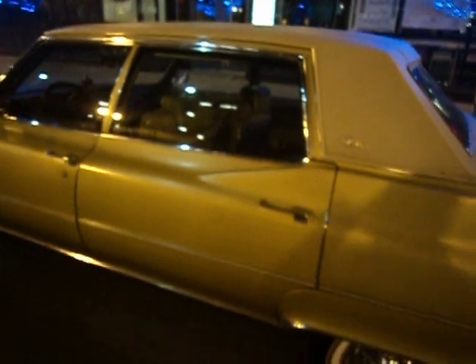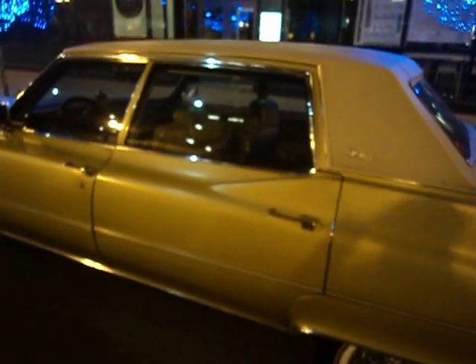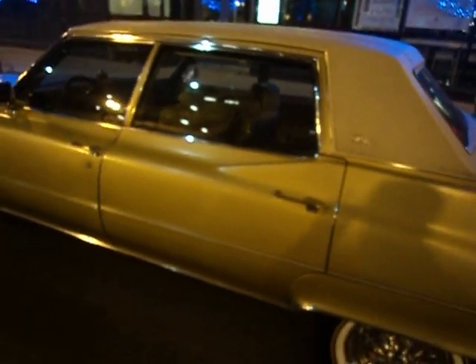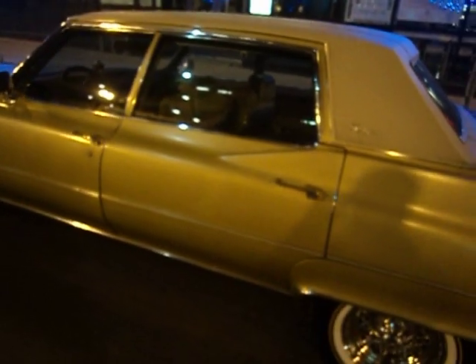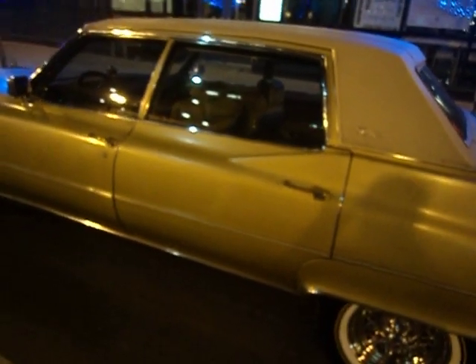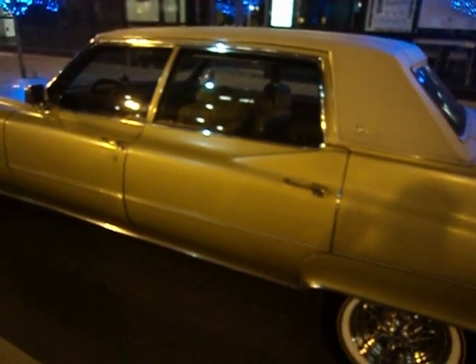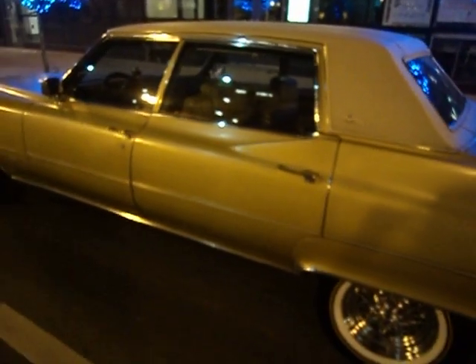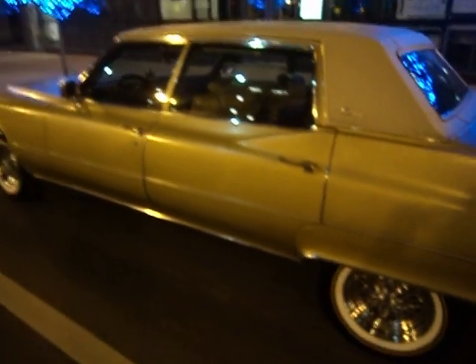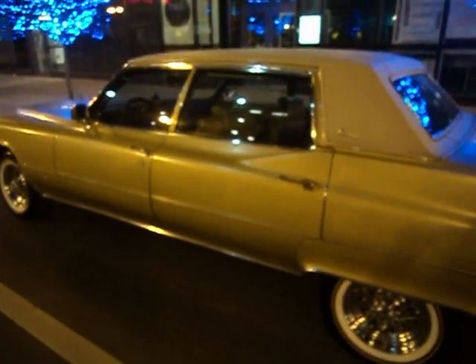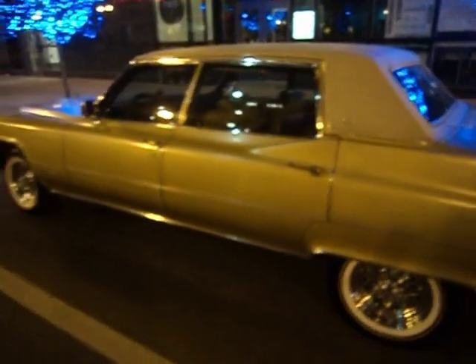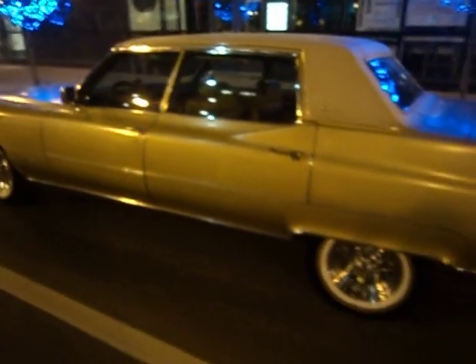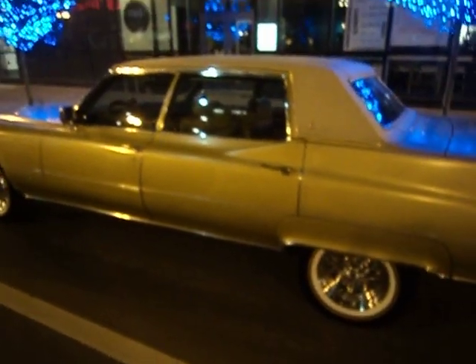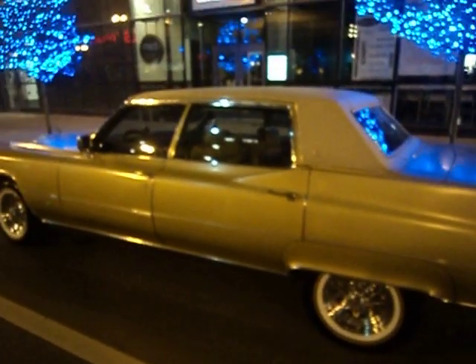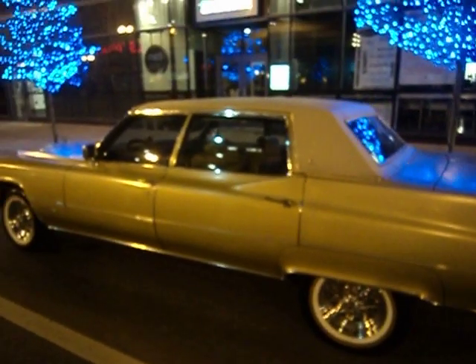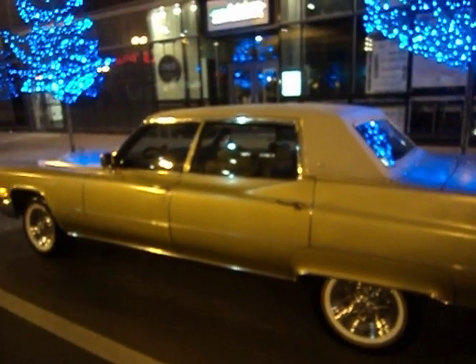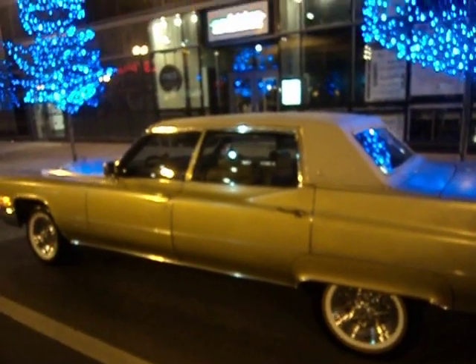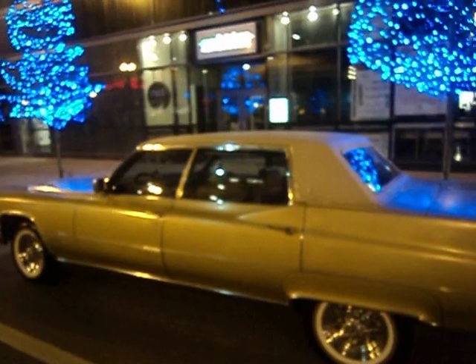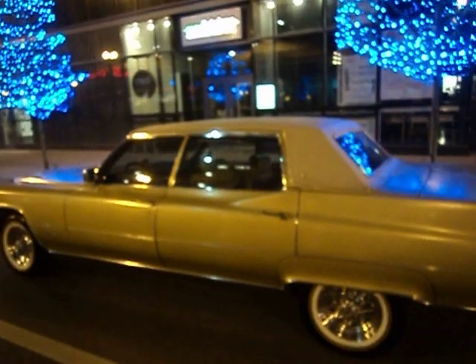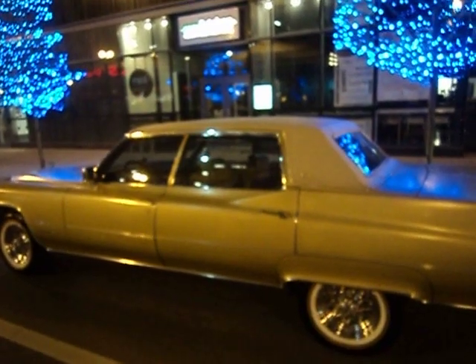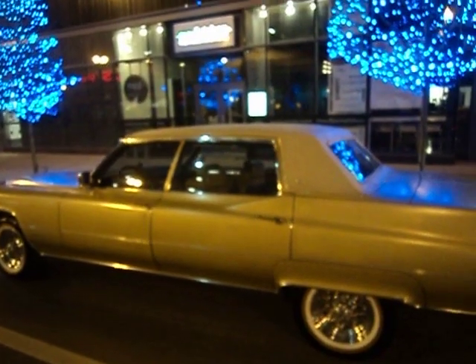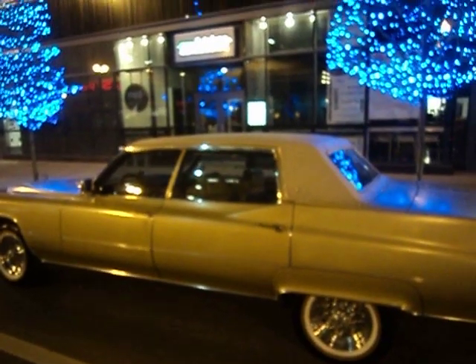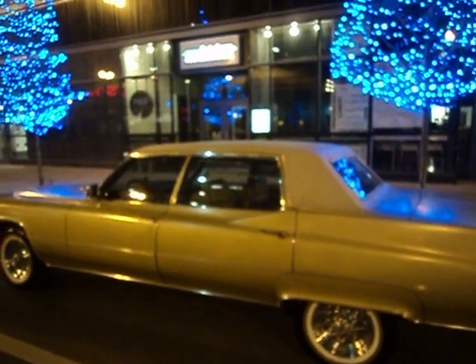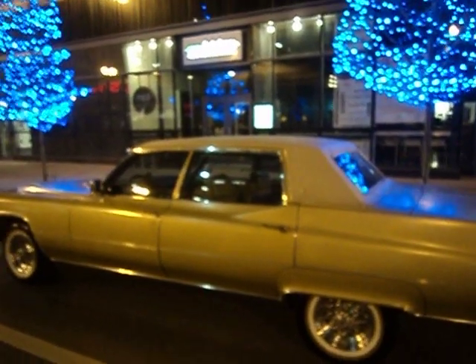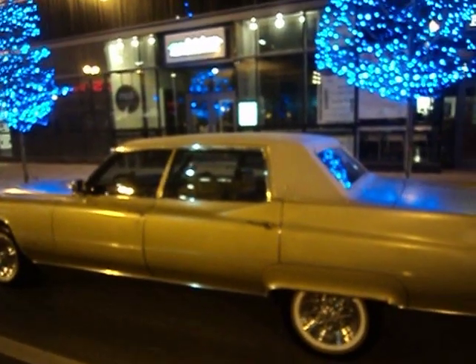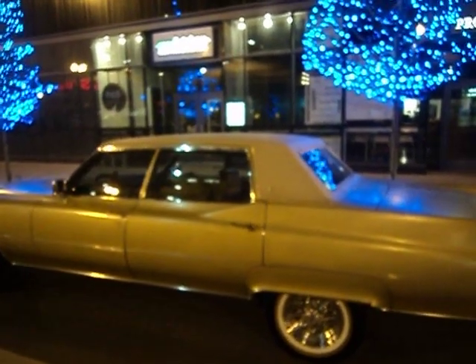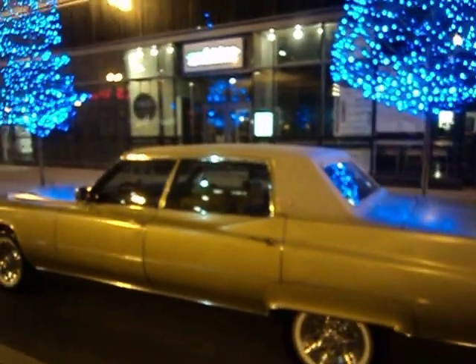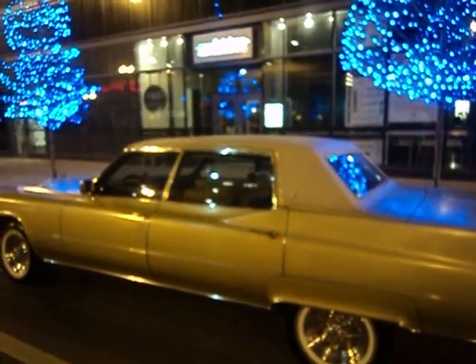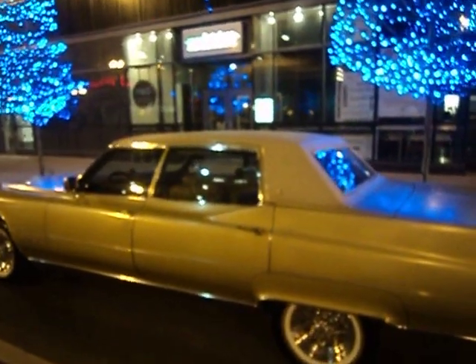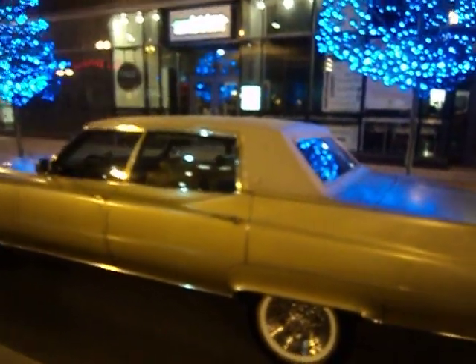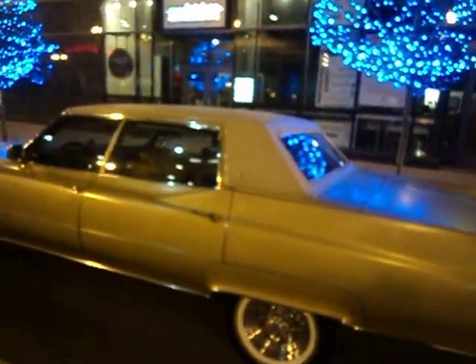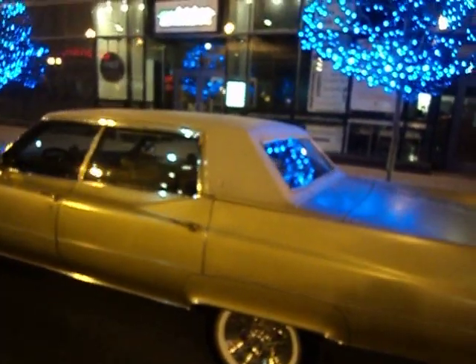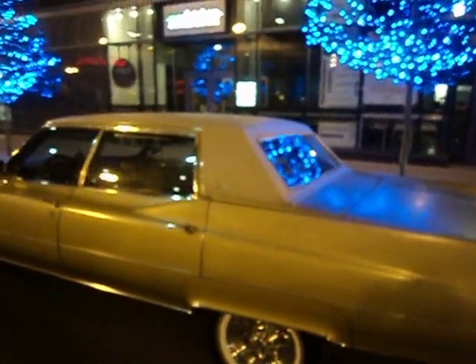Okay, here we go again. Downtown — I found this spot last night. I like the blue lights, you dig? About to get hit by a car again.